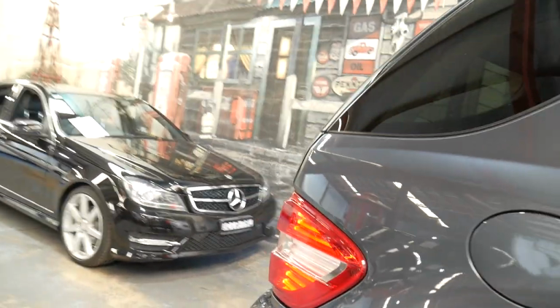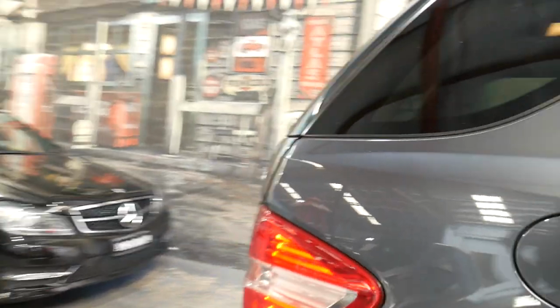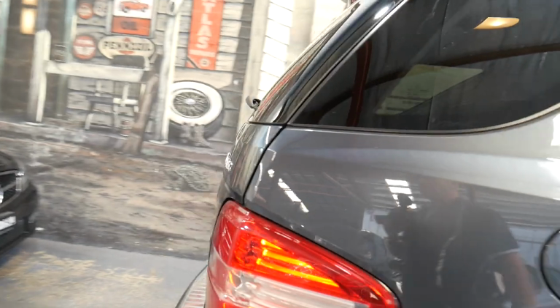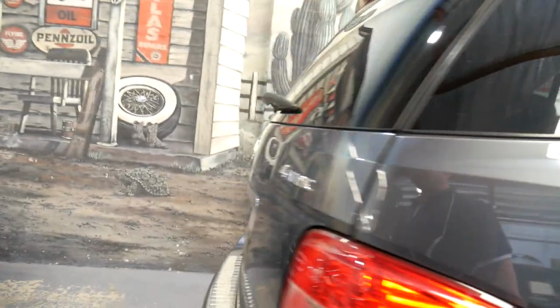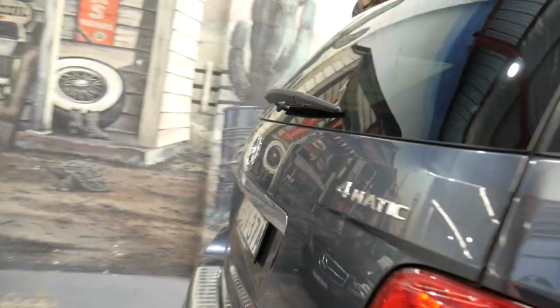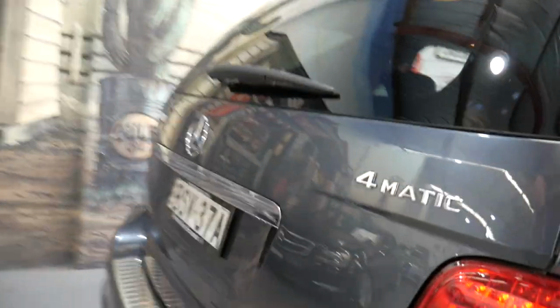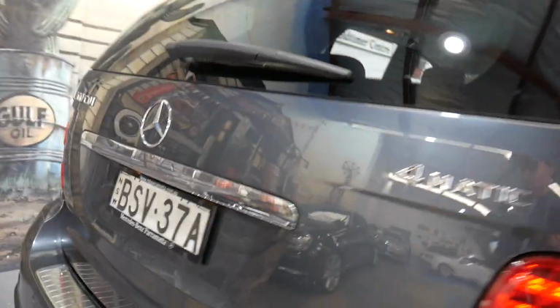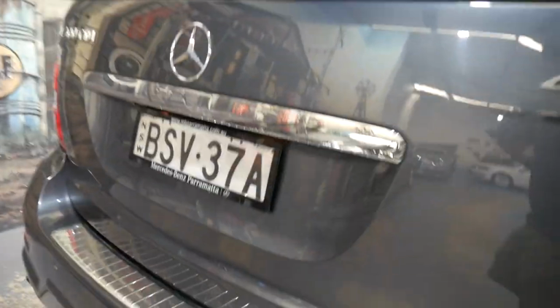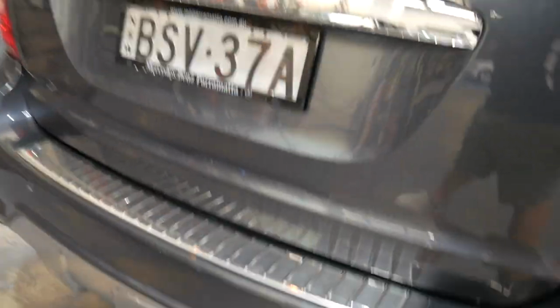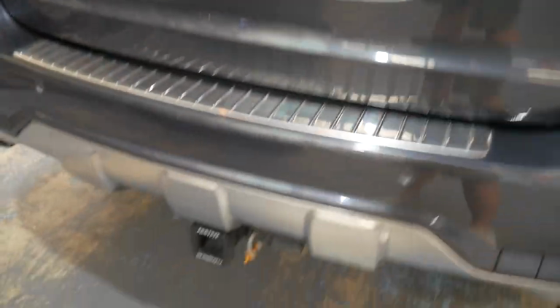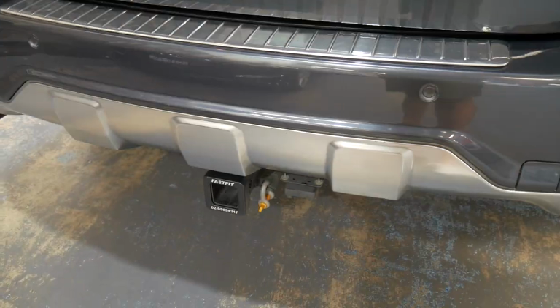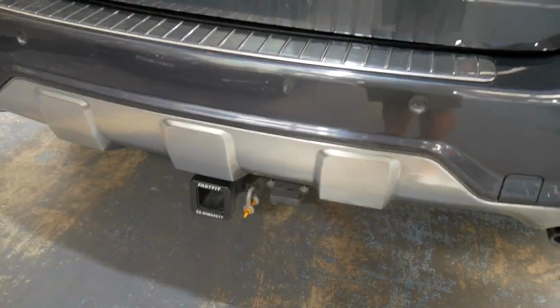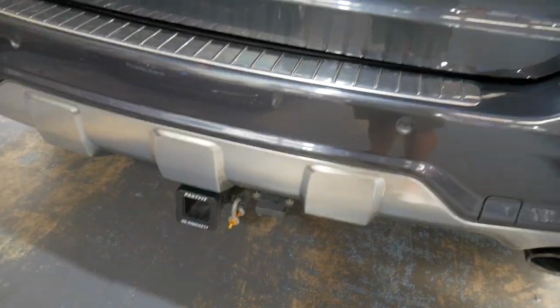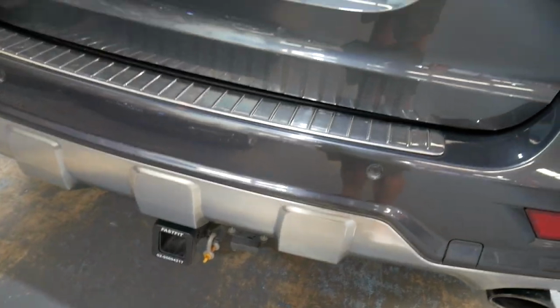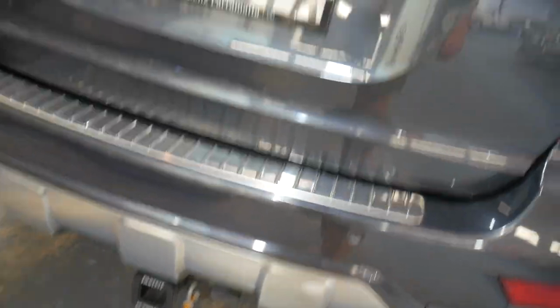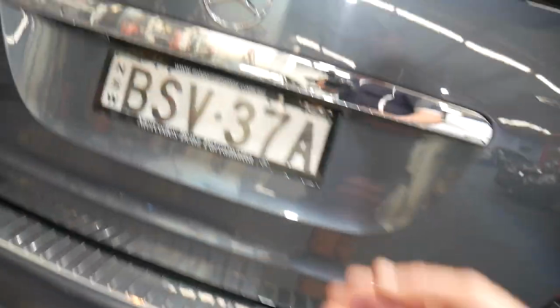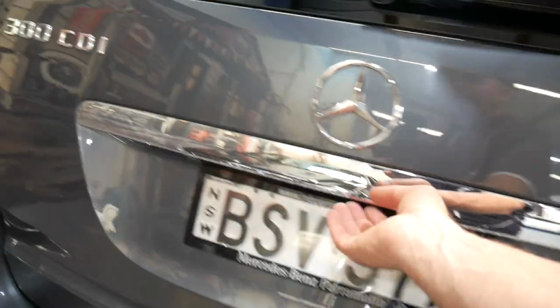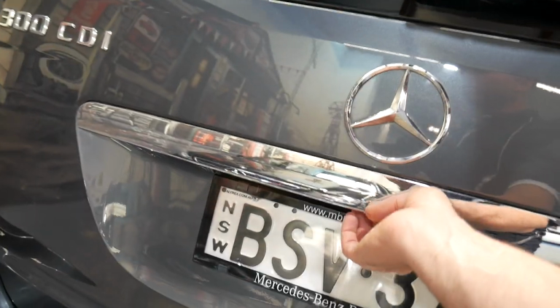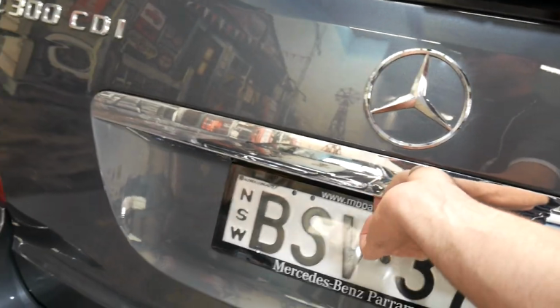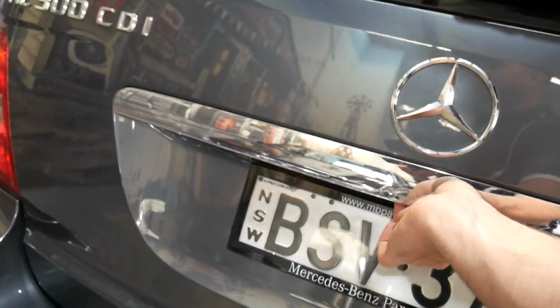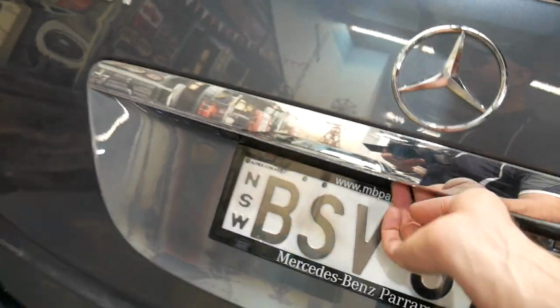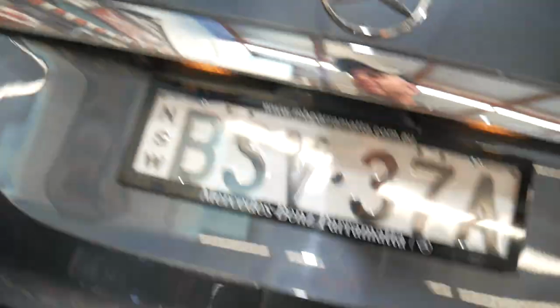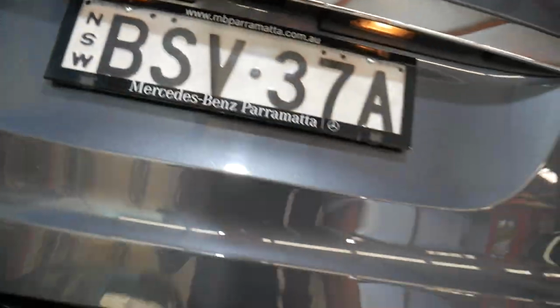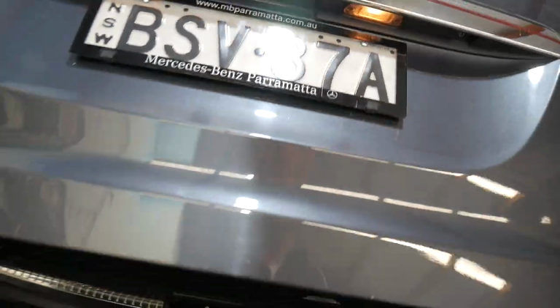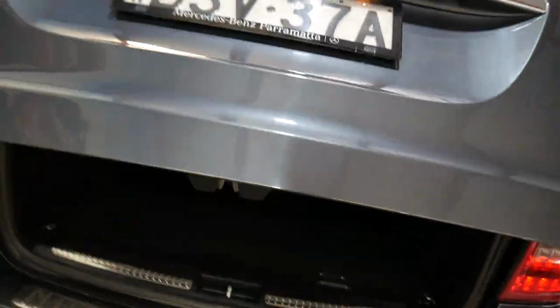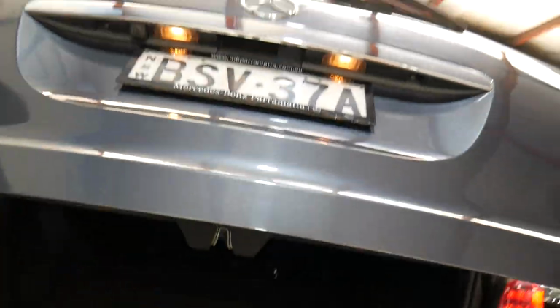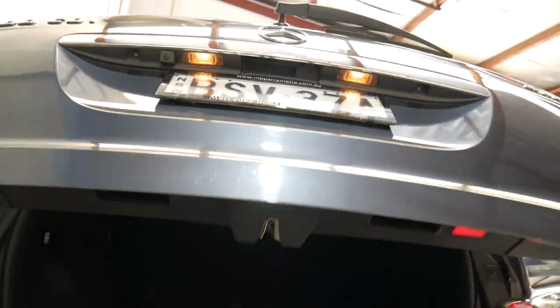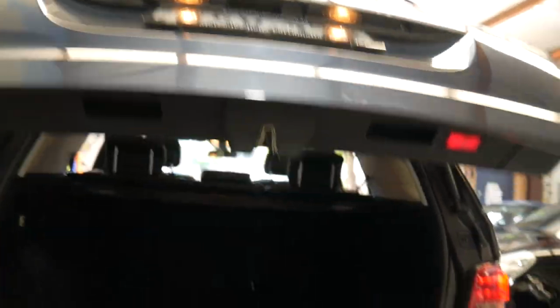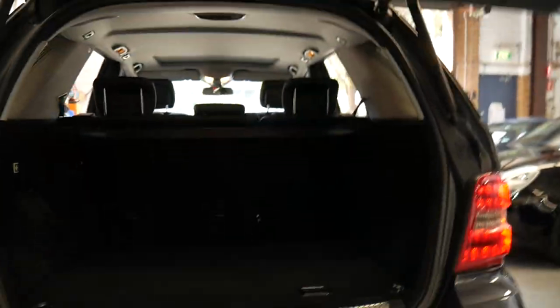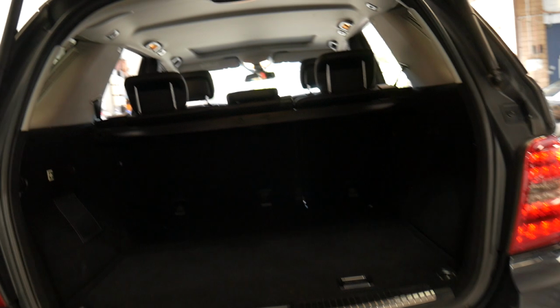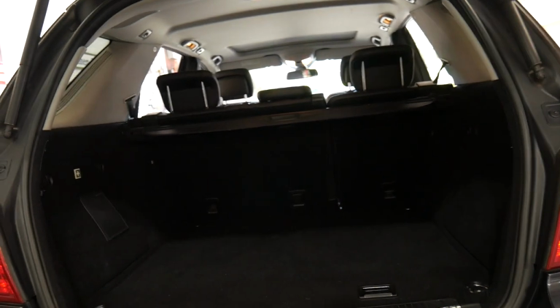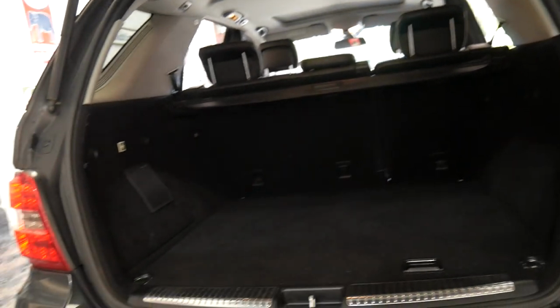Since 2010, we refer to this as the update. It also has a tow package, which doesn't look like it's been used very much. It has an electric rear boot with a reversing camera.